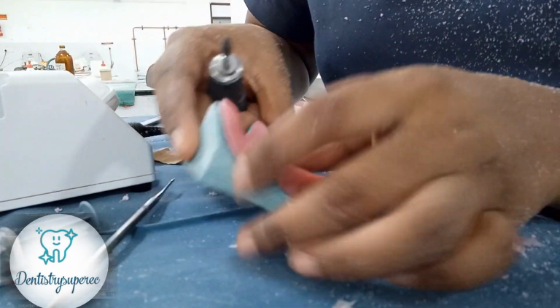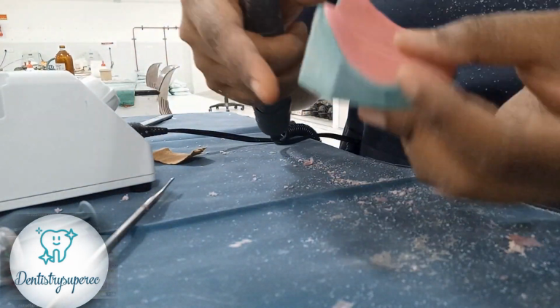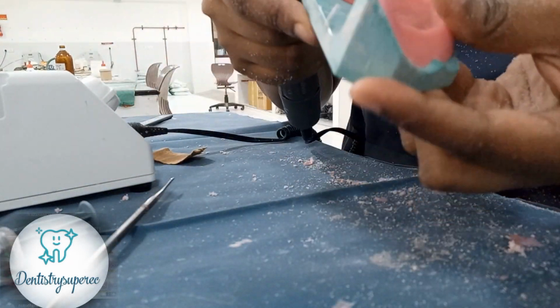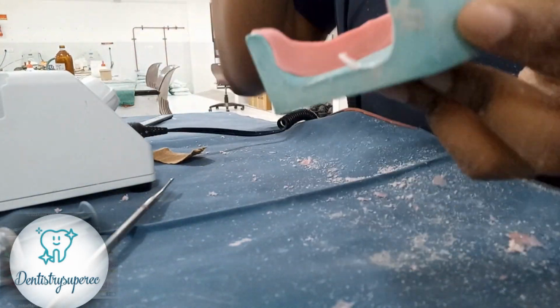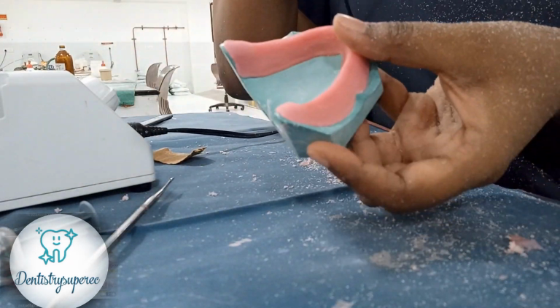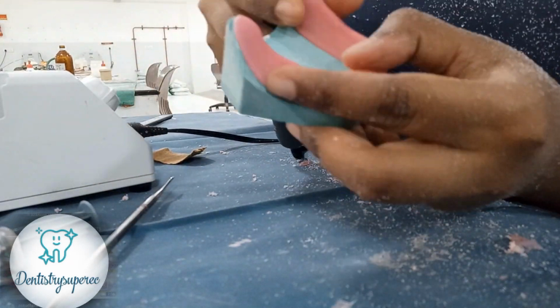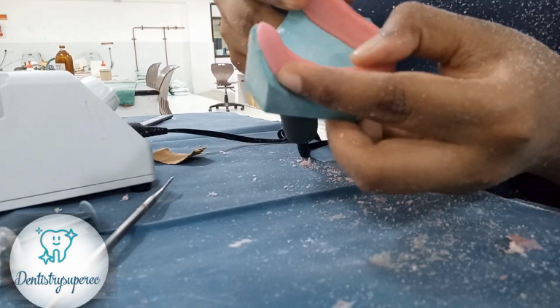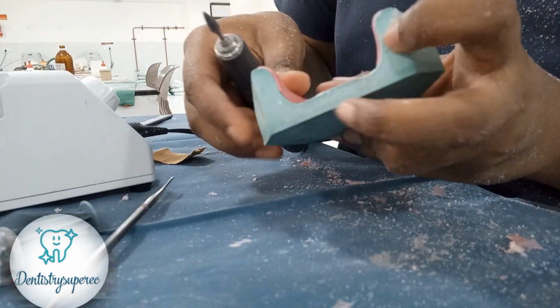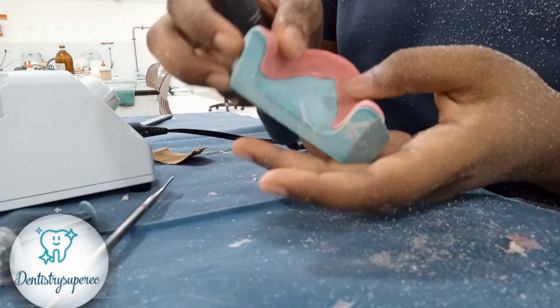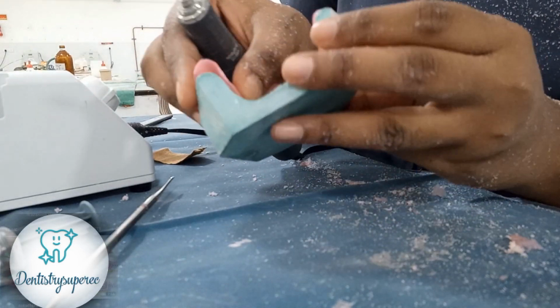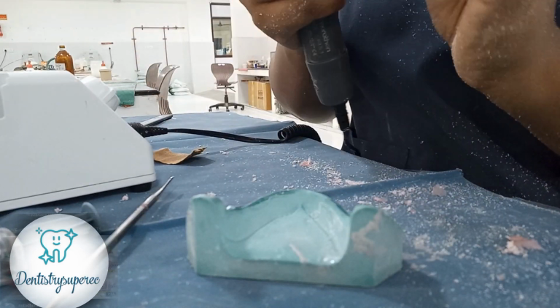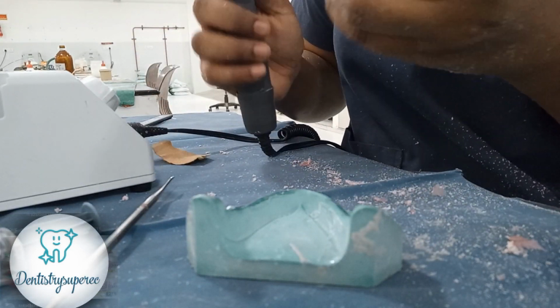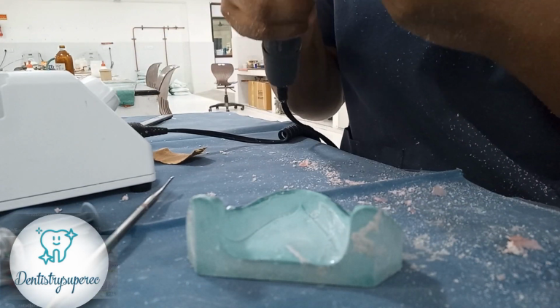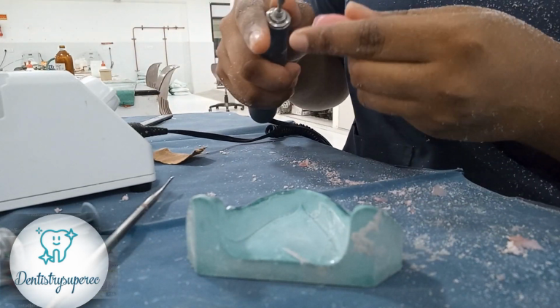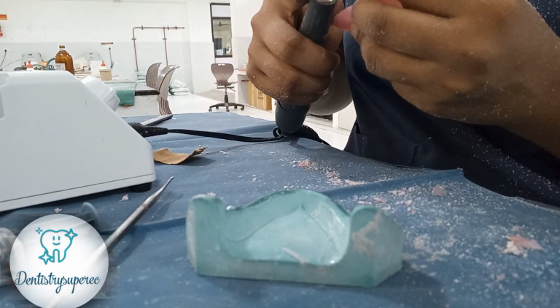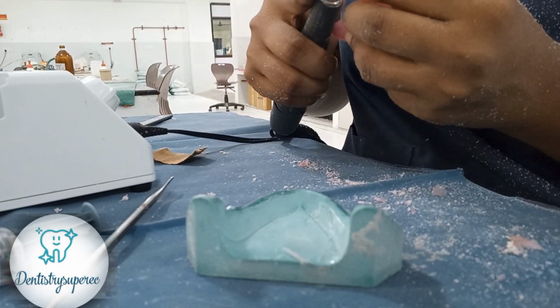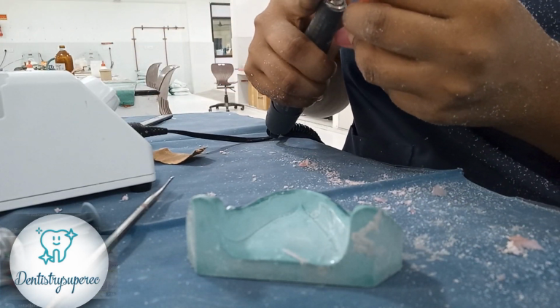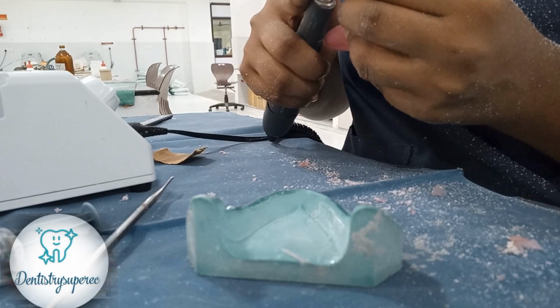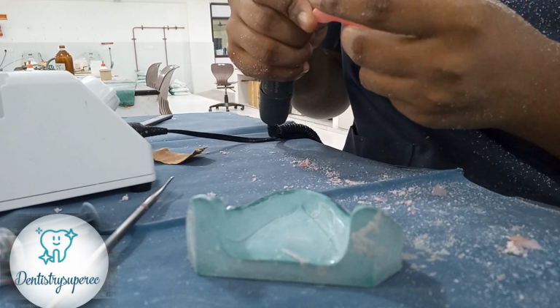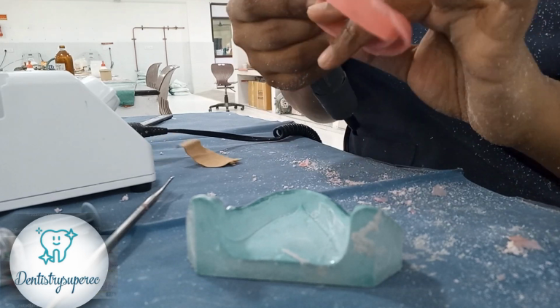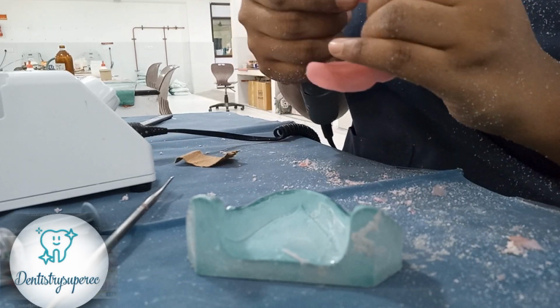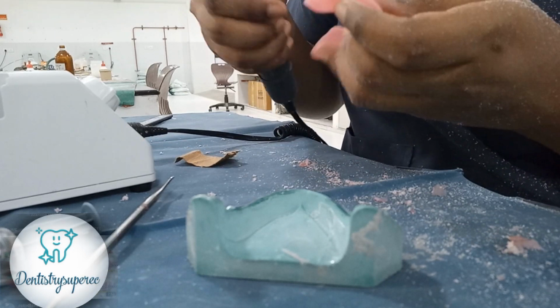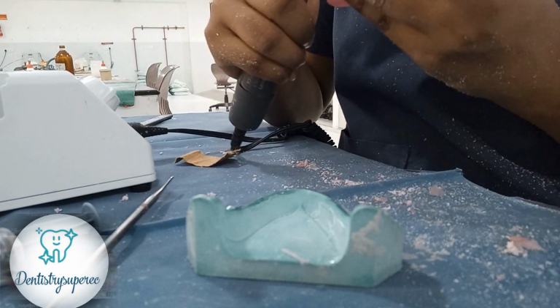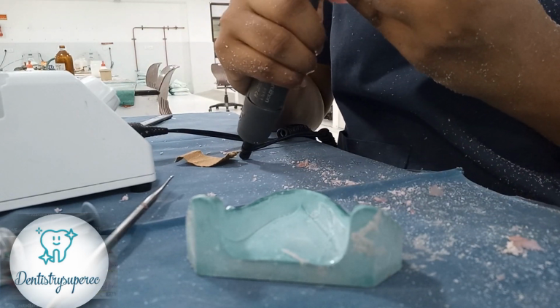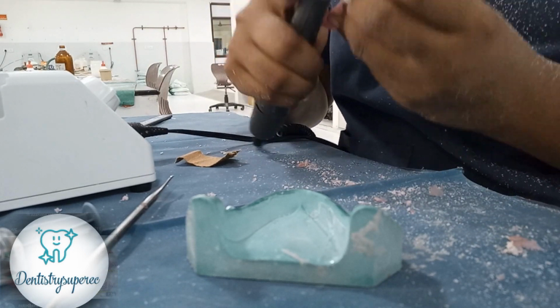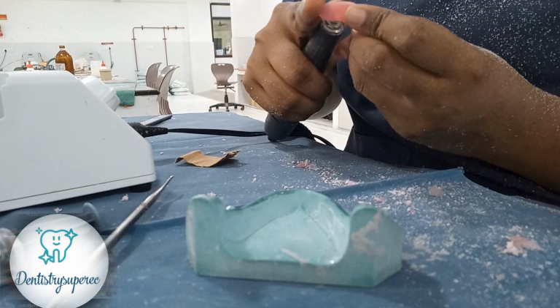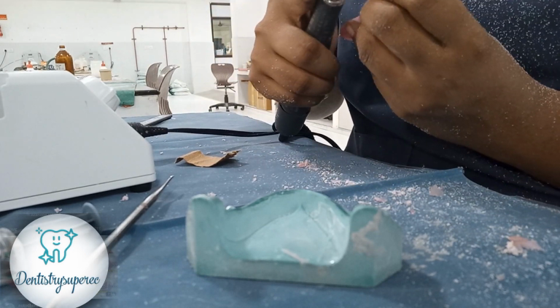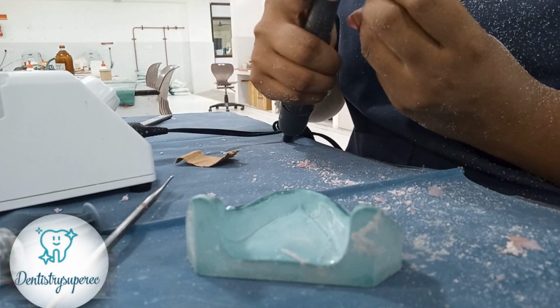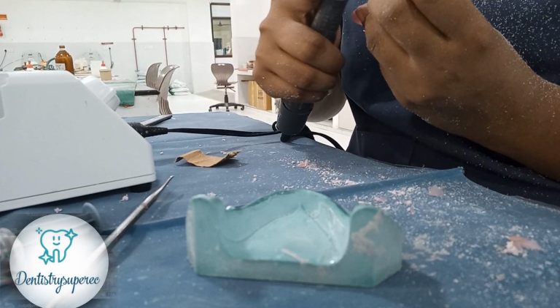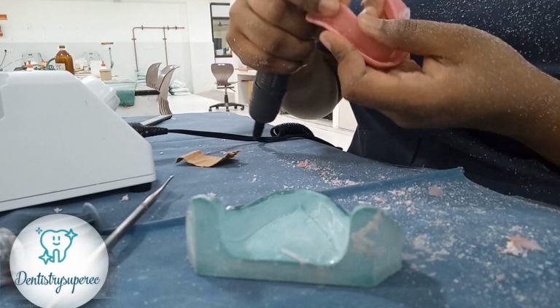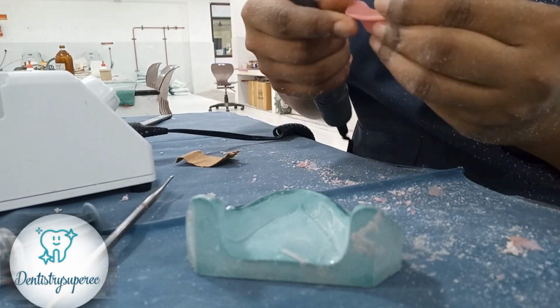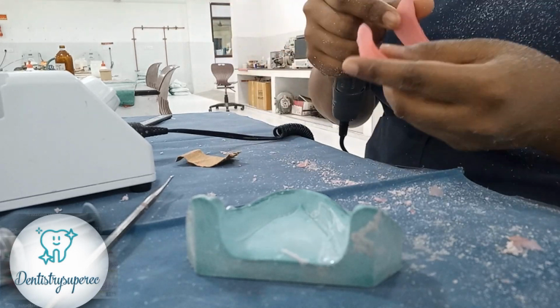Once done, polish with your acrylic polishing burs and sandpaper — it should be done through all the grit sizes of sandpaper to get a very smooth finish. Since I didn't have all the sandpaper grit sizes available, I didn't complete all steps here.